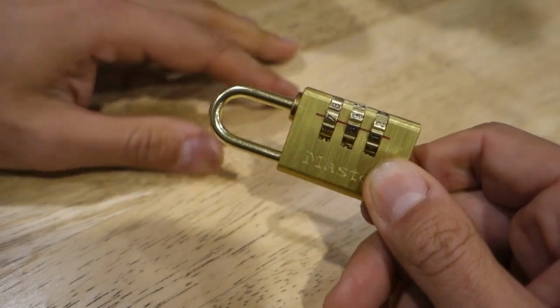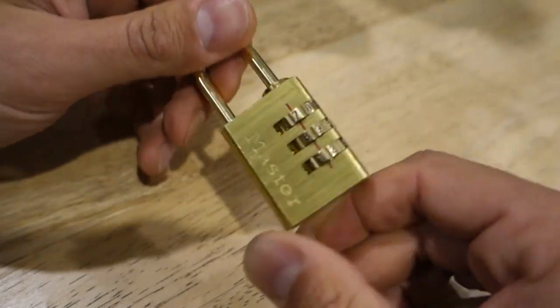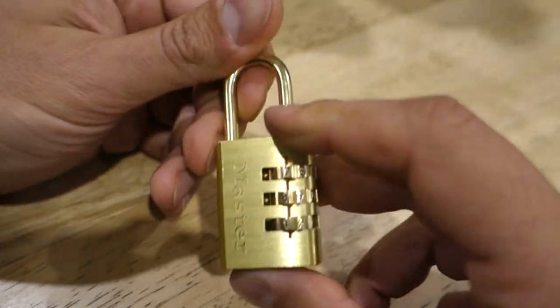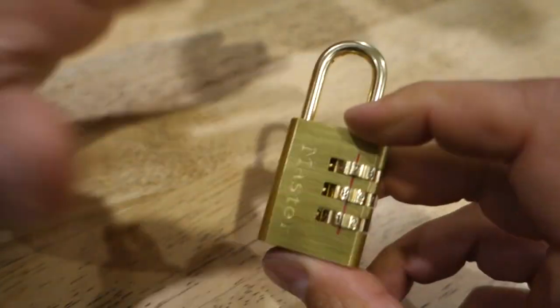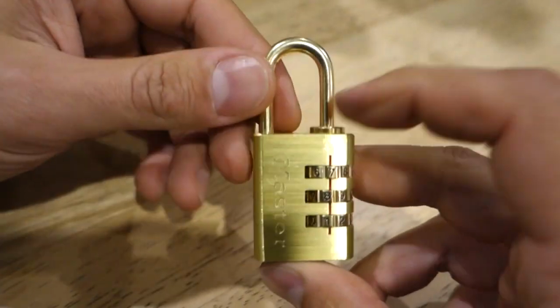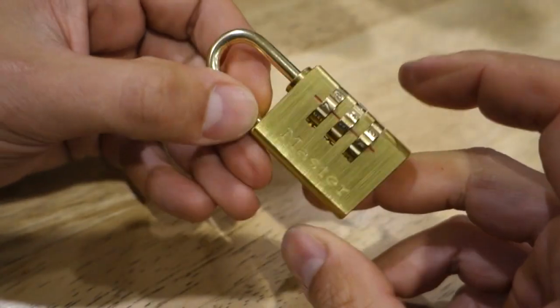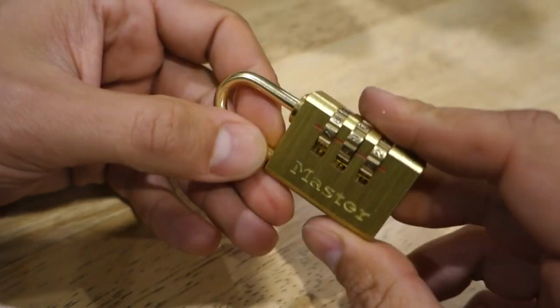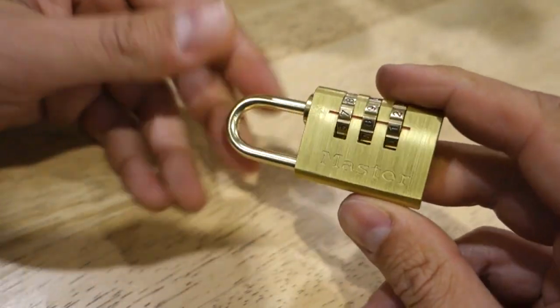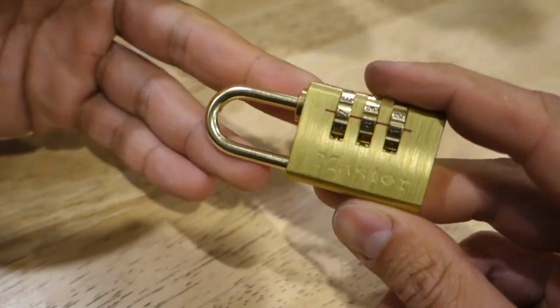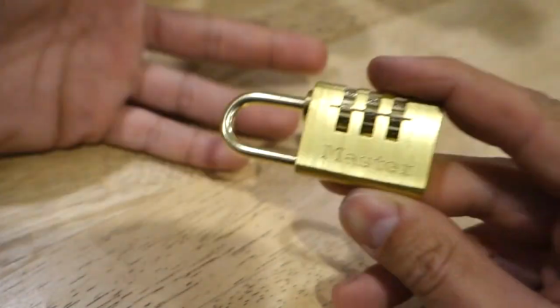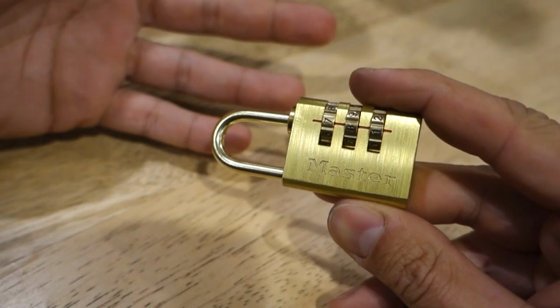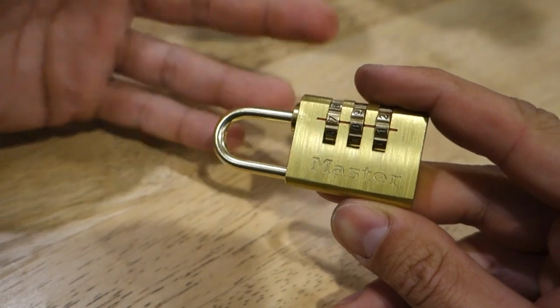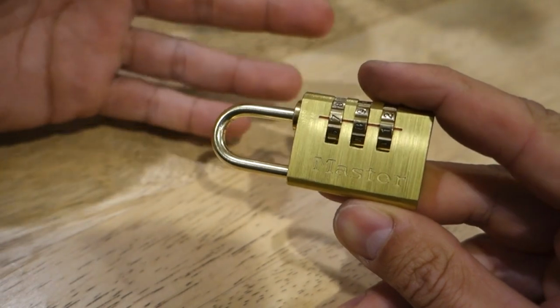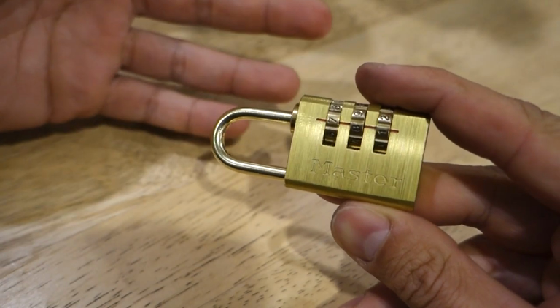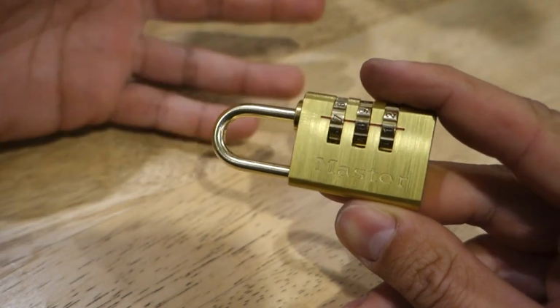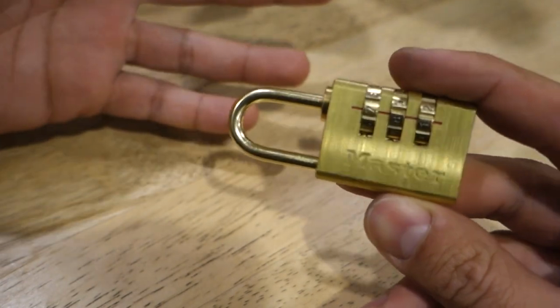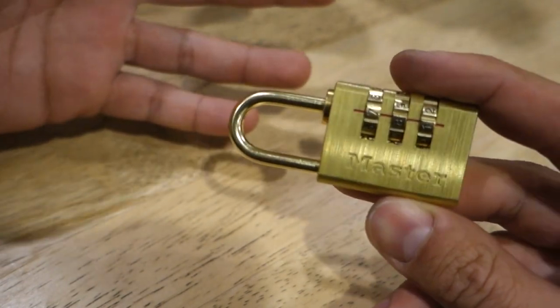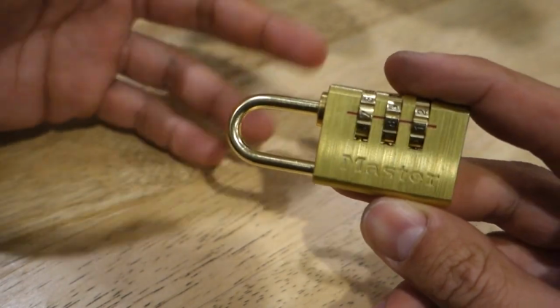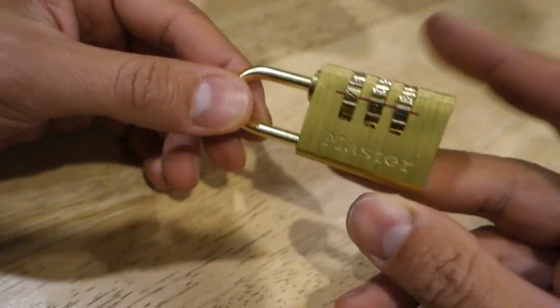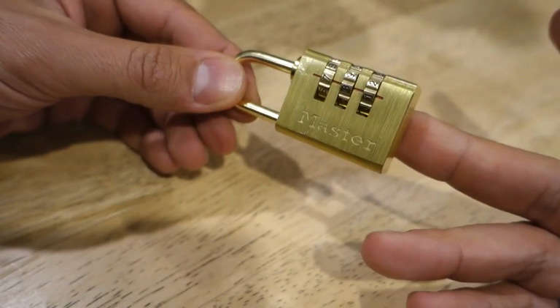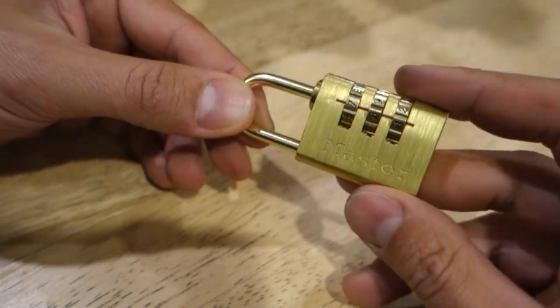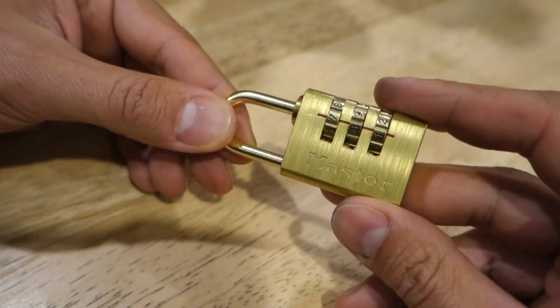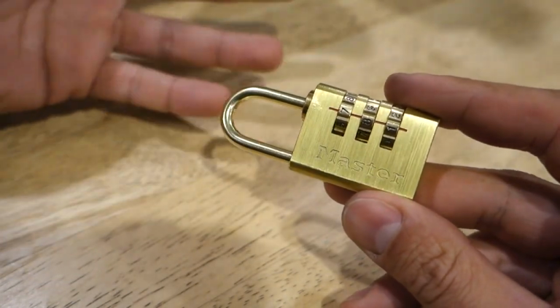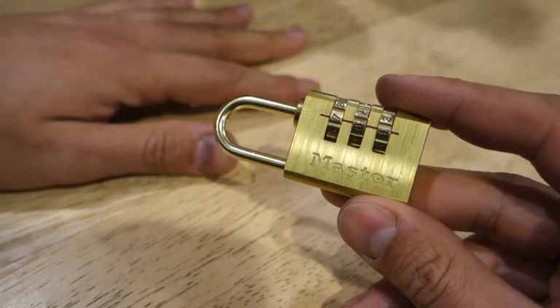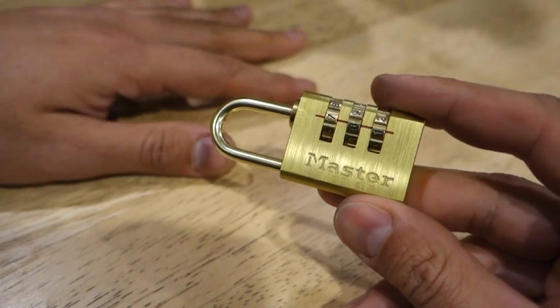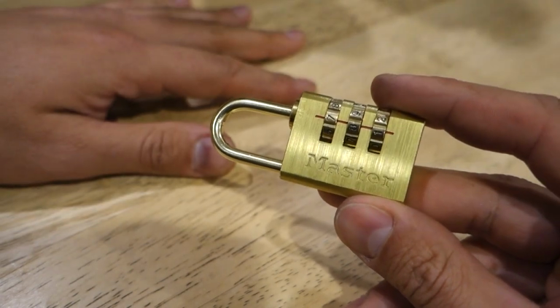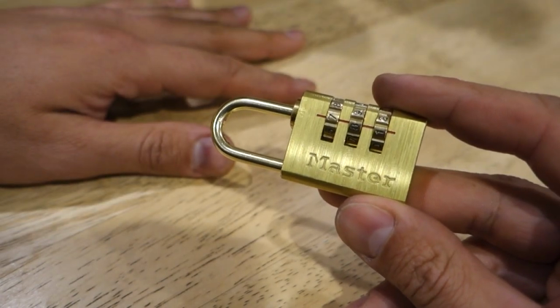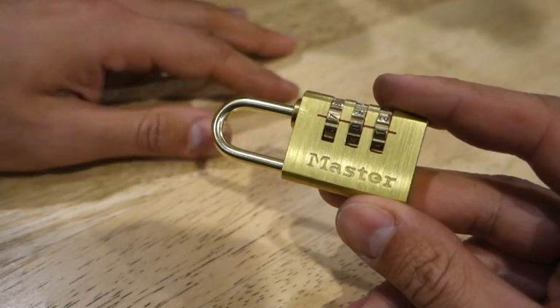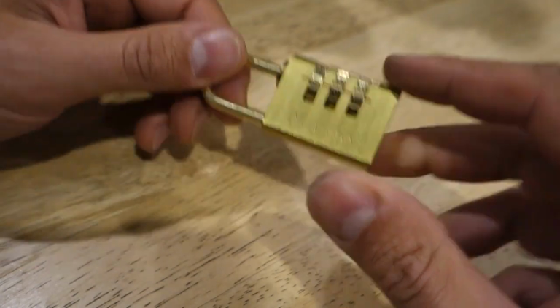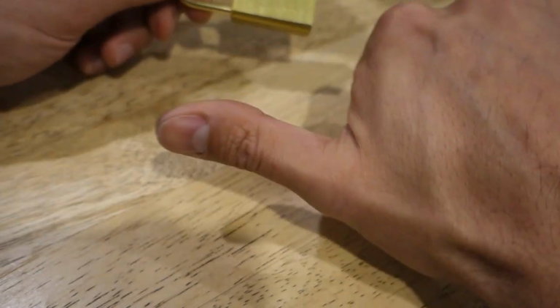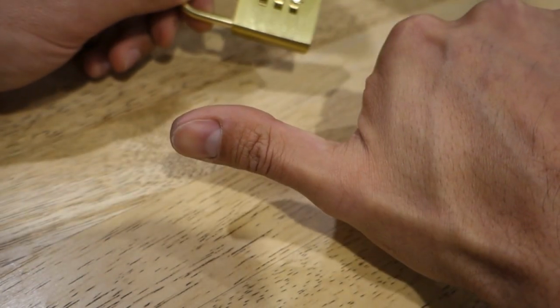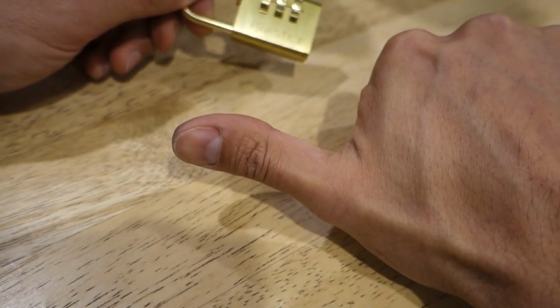Hopefully you've enjoyed the video. This is an easy way to crack the code — I haven't come across a combination lock that I haven't been able to open using this method. As always, like, comment, and subscribe. Until next time, I'm Bill. Thanks for watching Bill's How To.